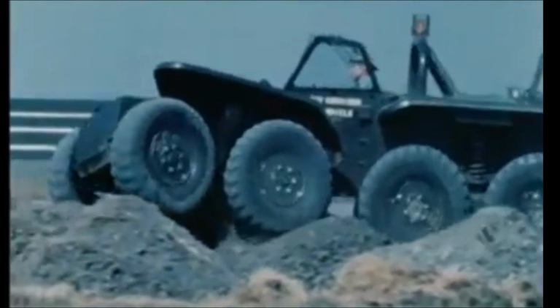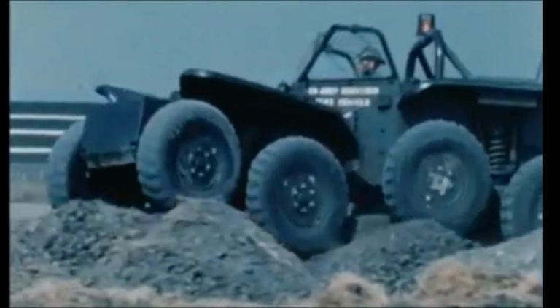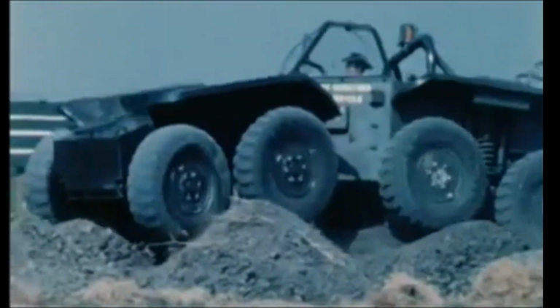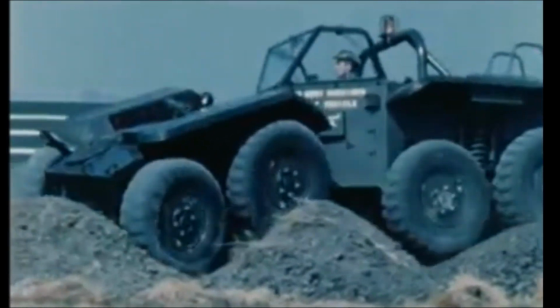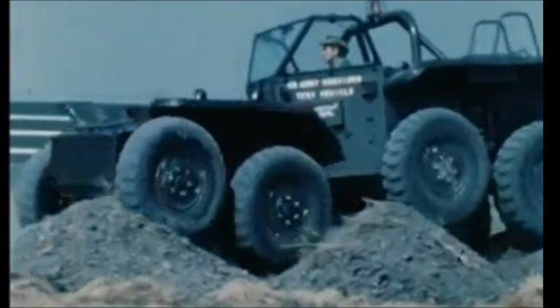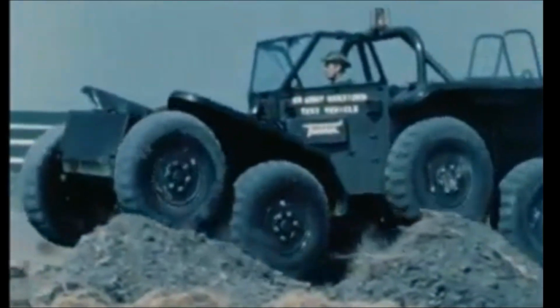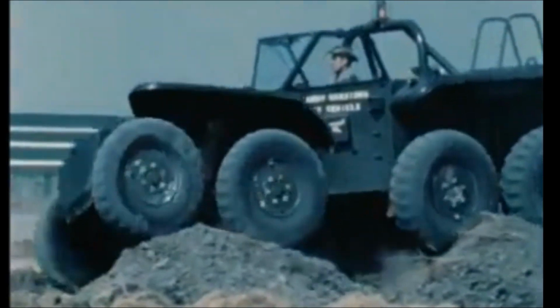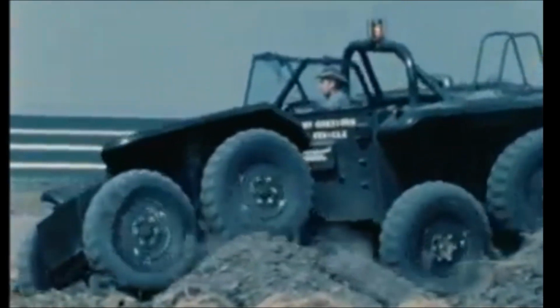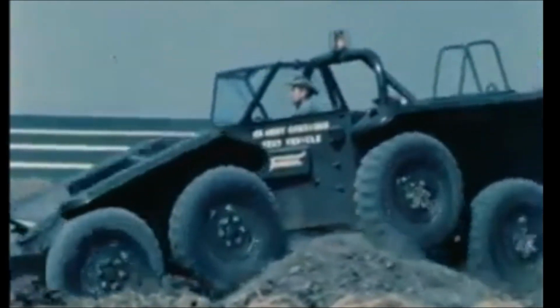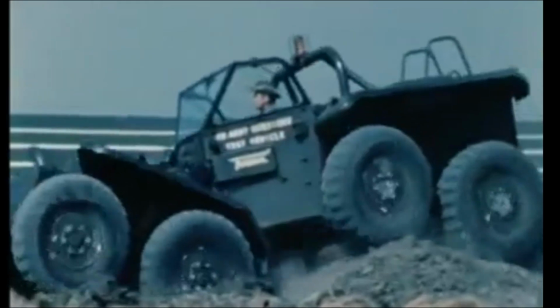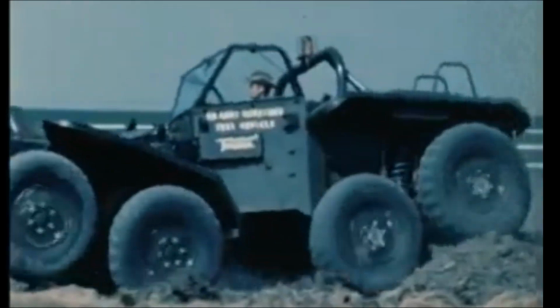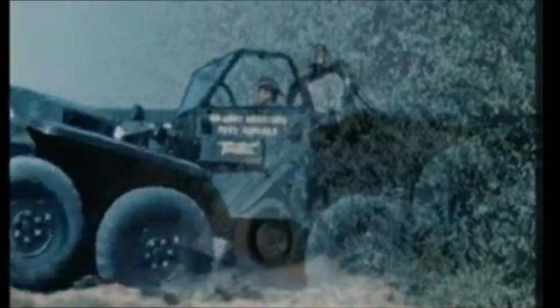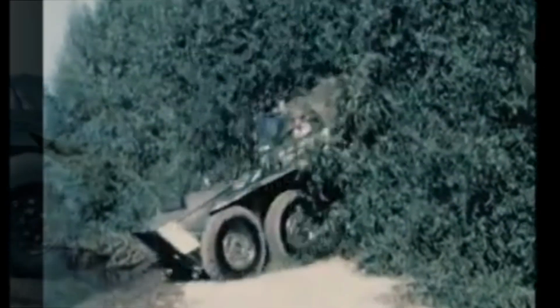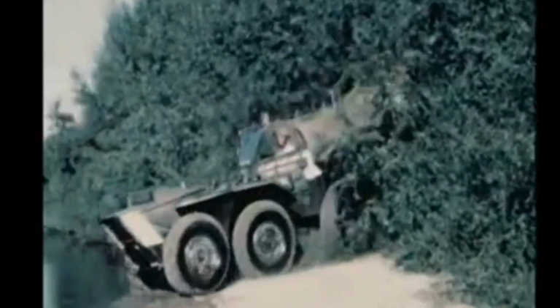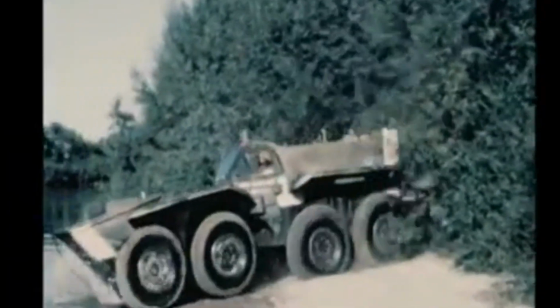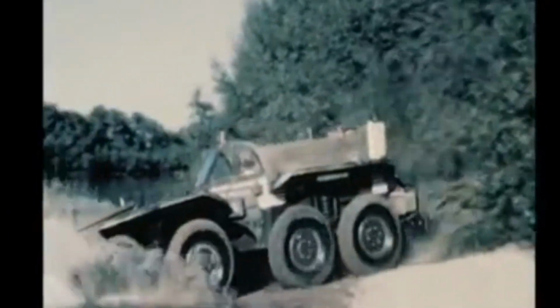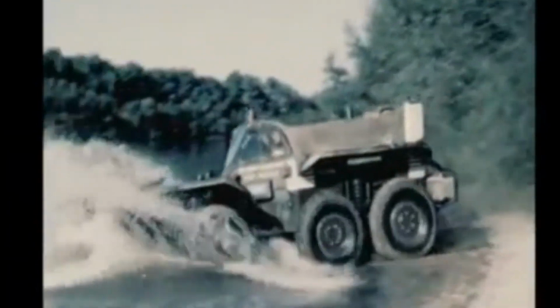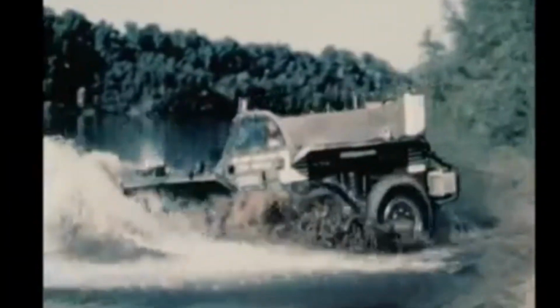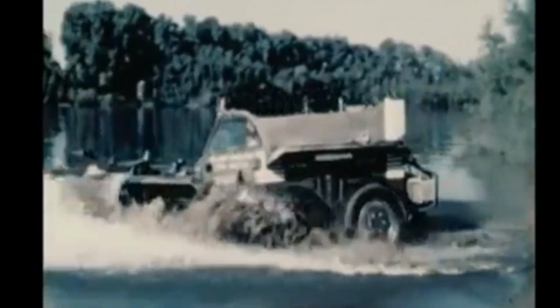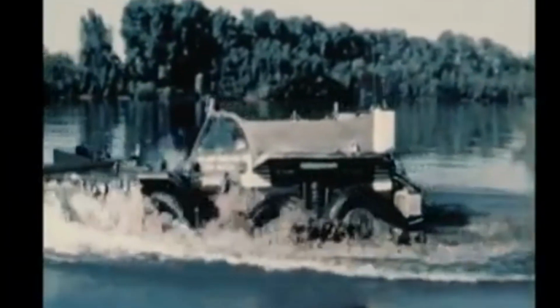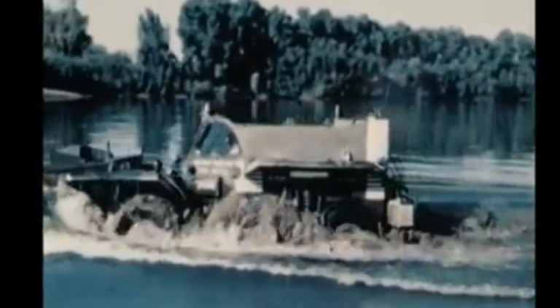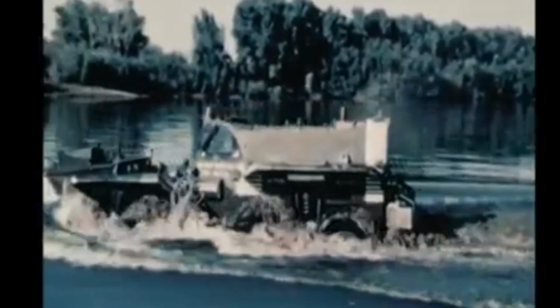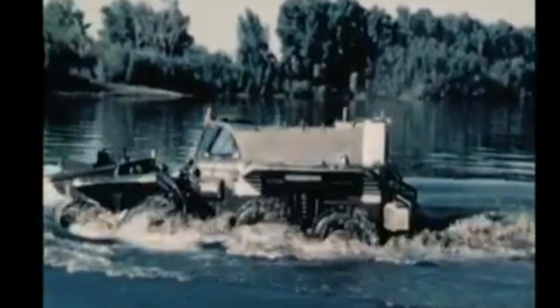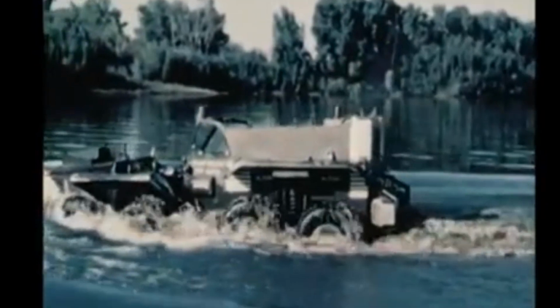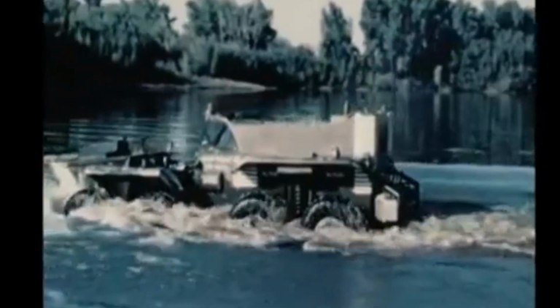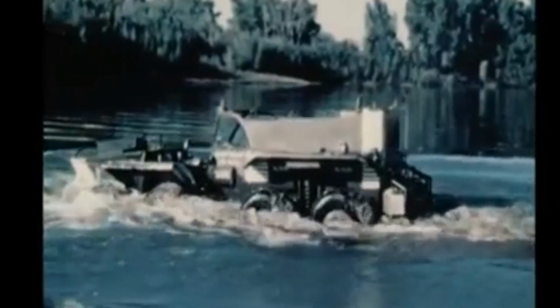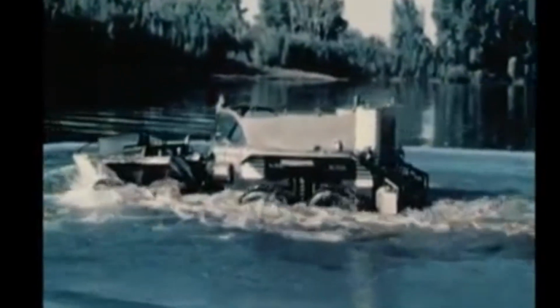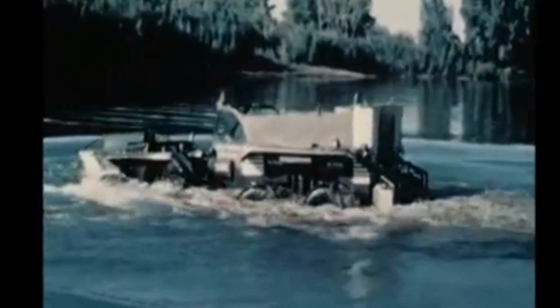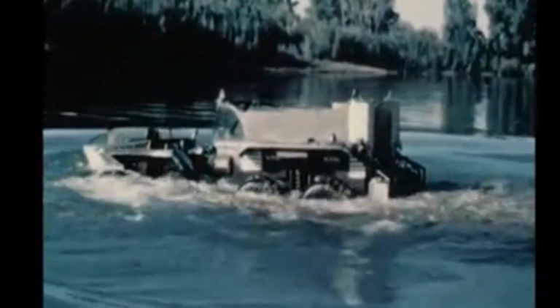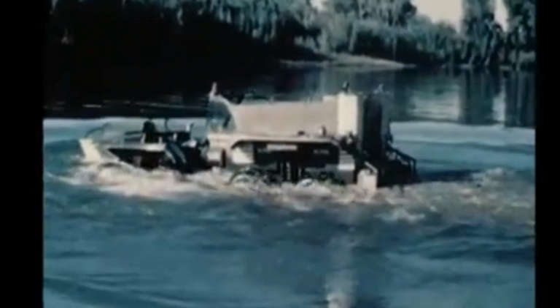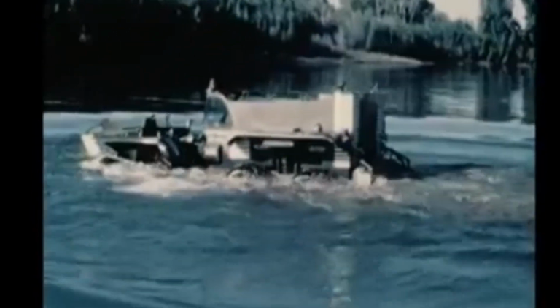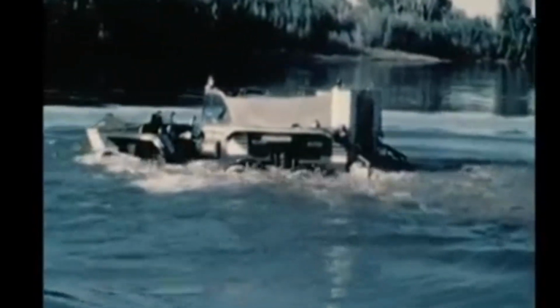This is the Lockheed XM-80A Twister, one of two examples of this conceptual platform for a fighting and troop-transporting vehicle that could operate on seemingly any terrain, including water.